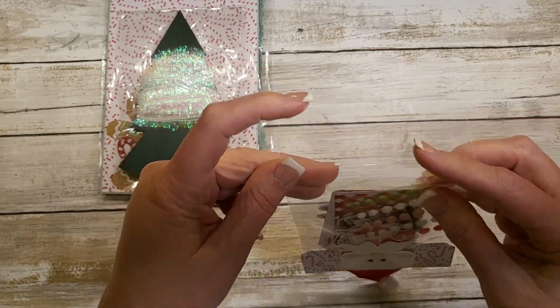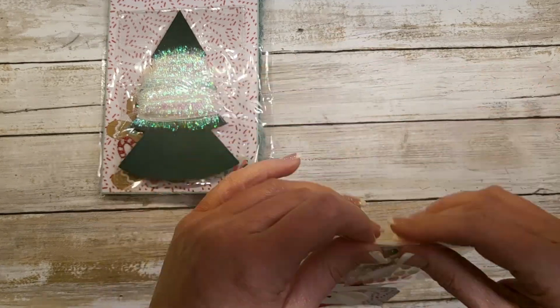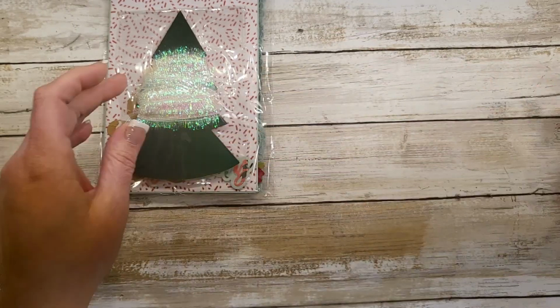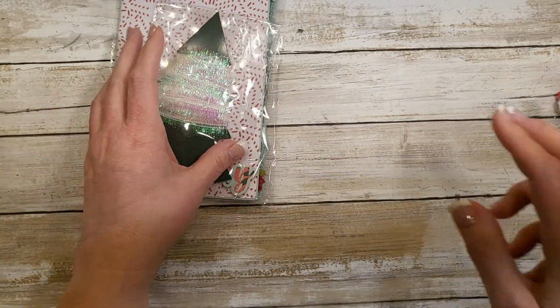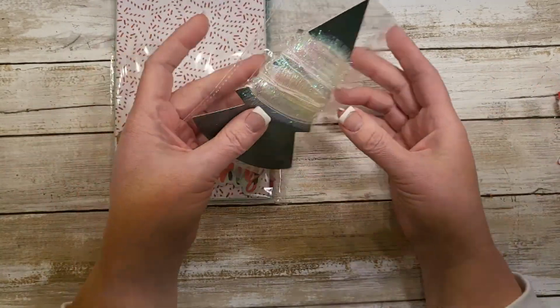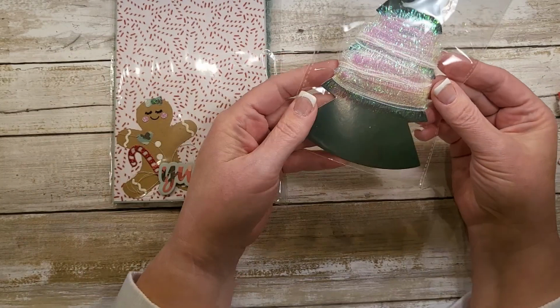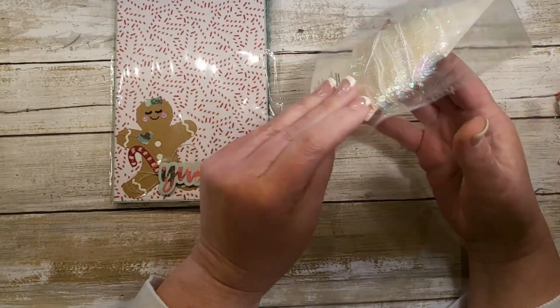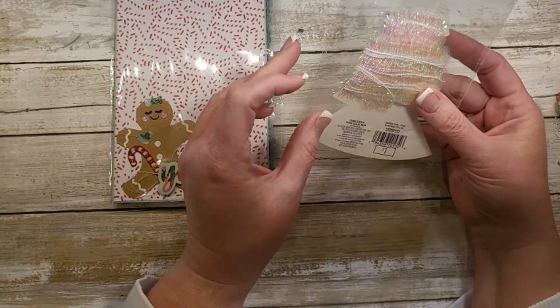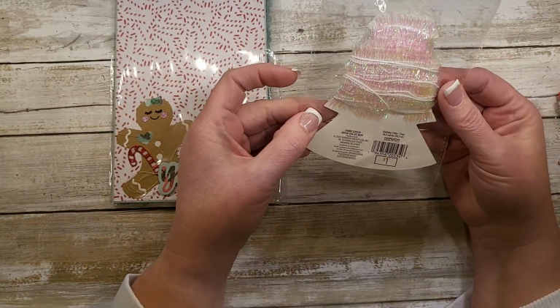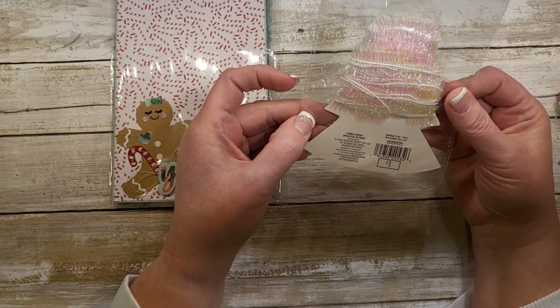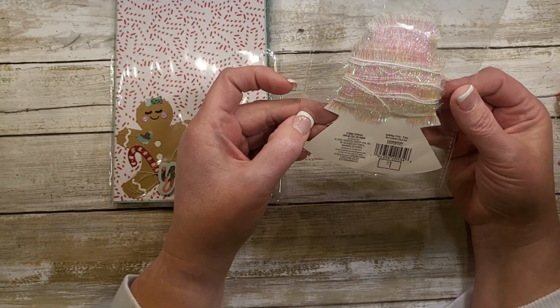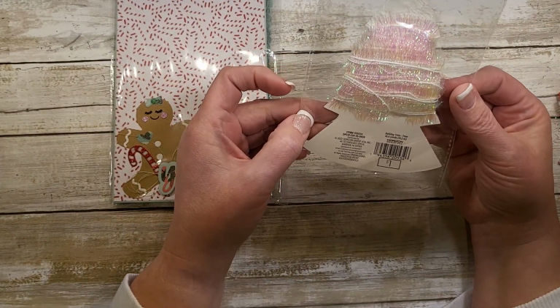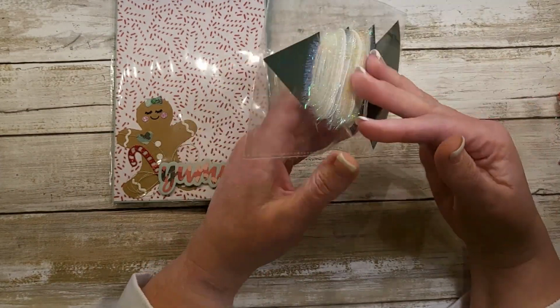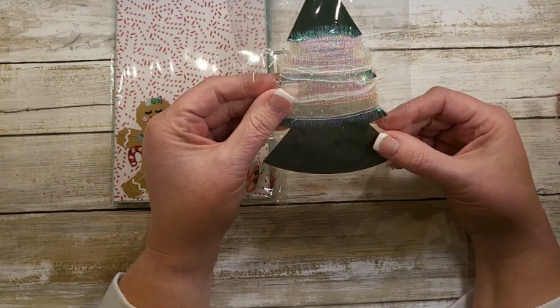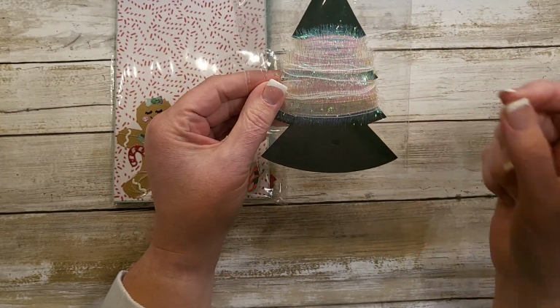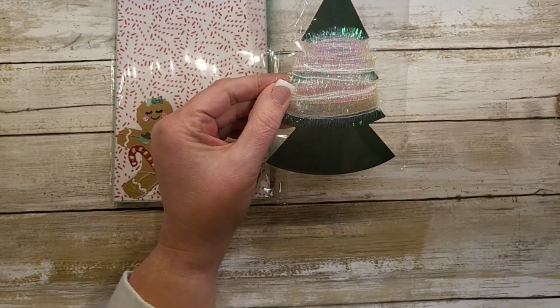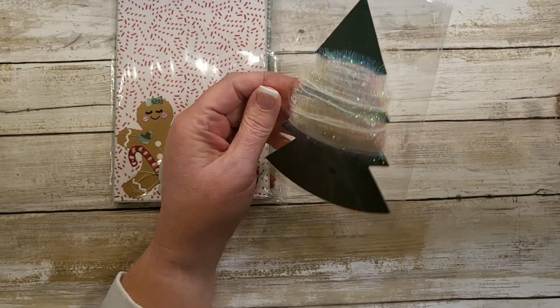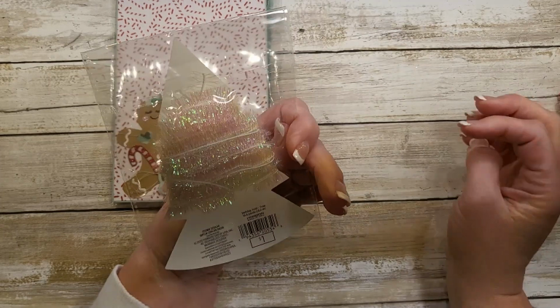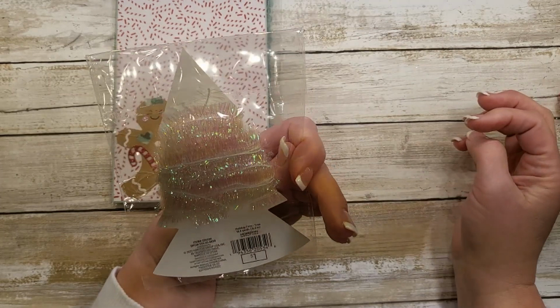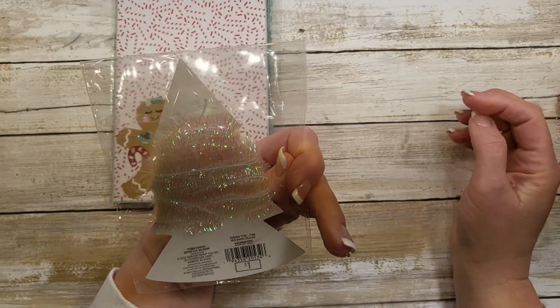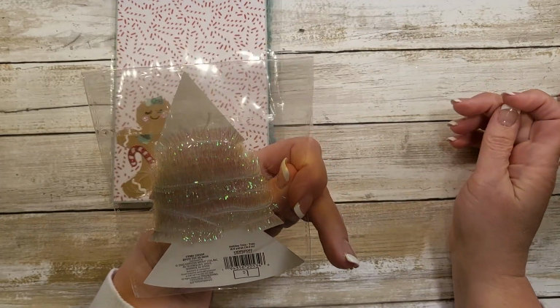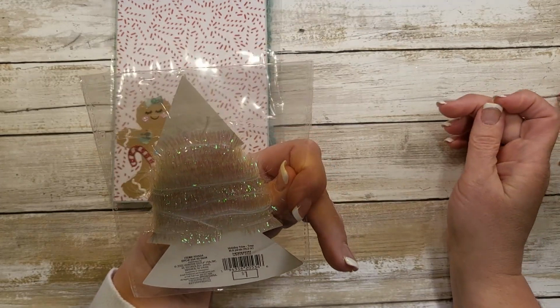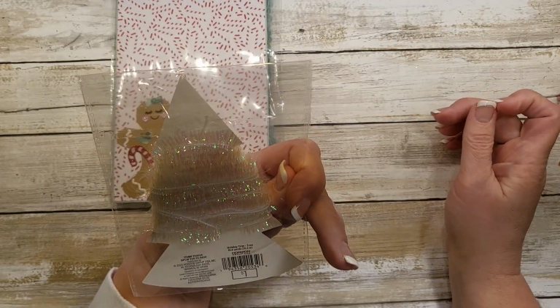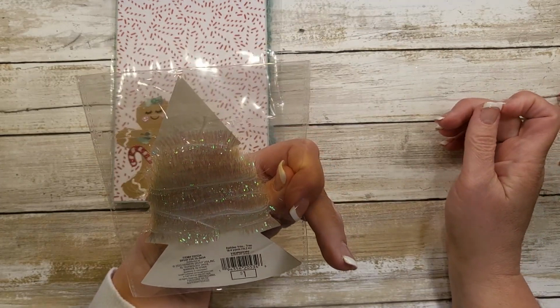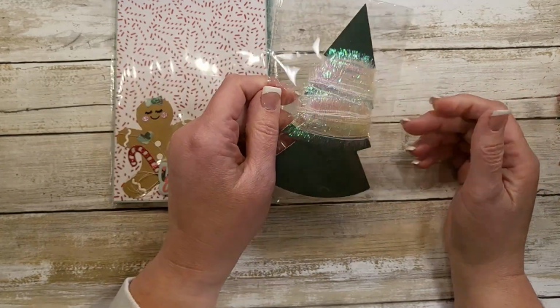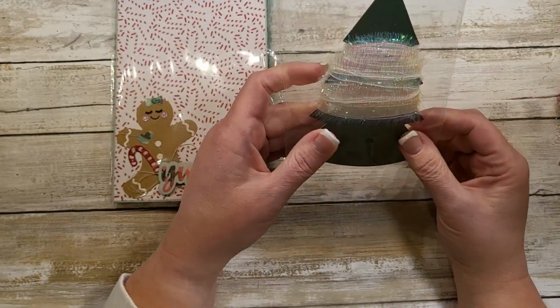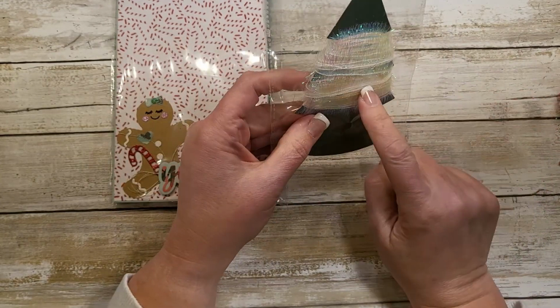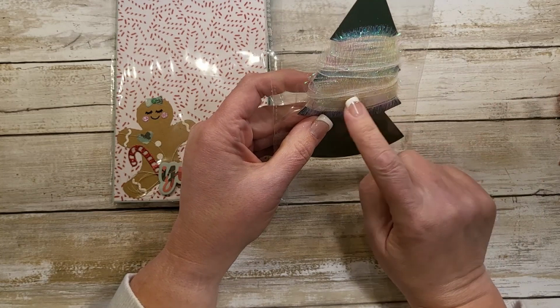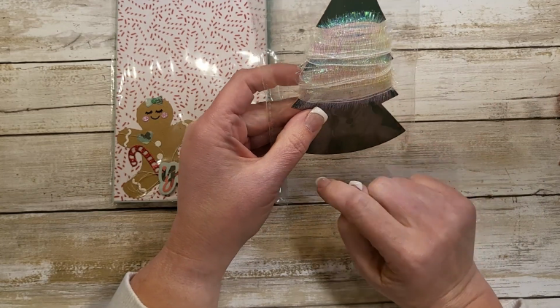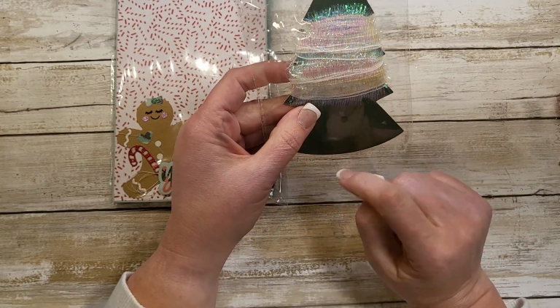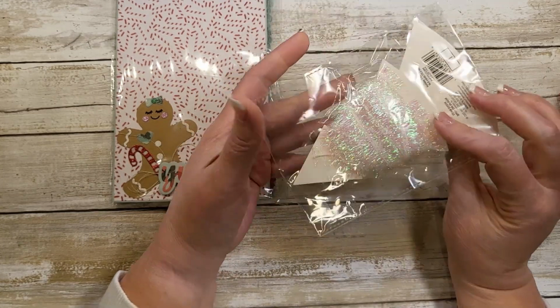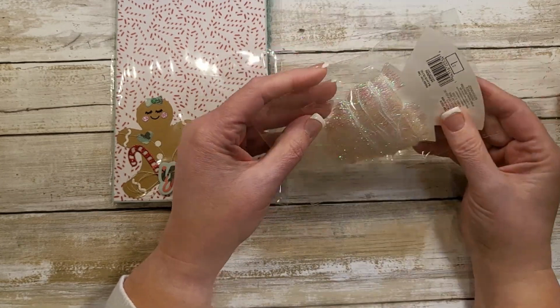She's also included this cute item from the Target Dollar Spot, I believe. I have some similar eyelash trim, so that's what I thought it was.